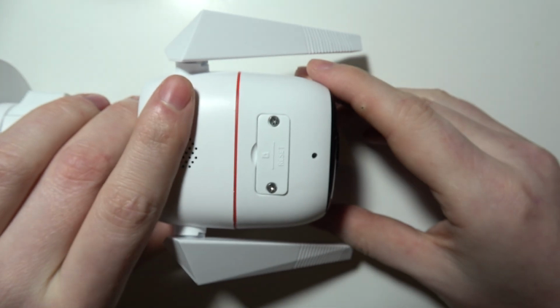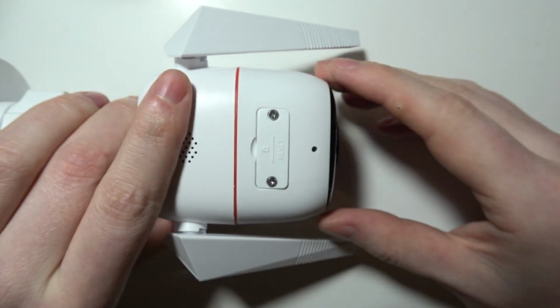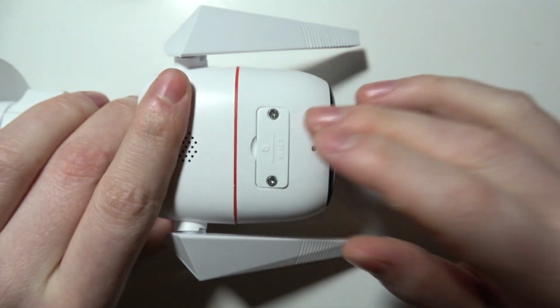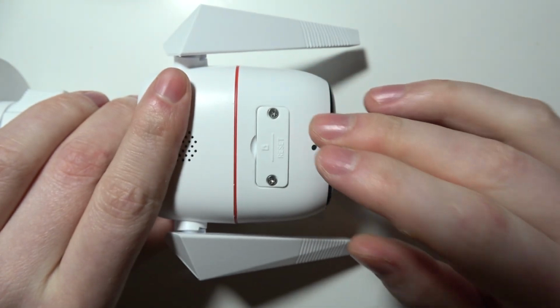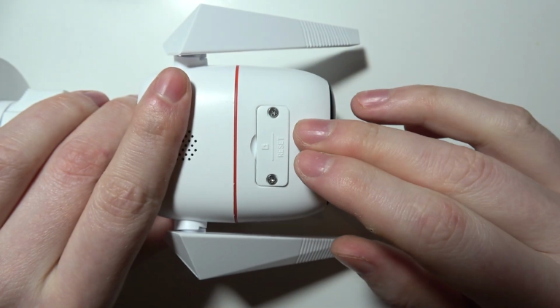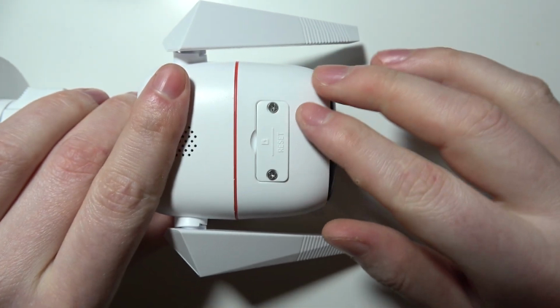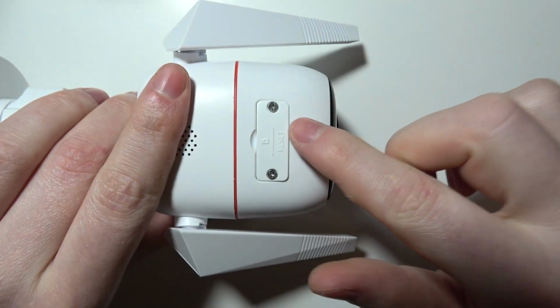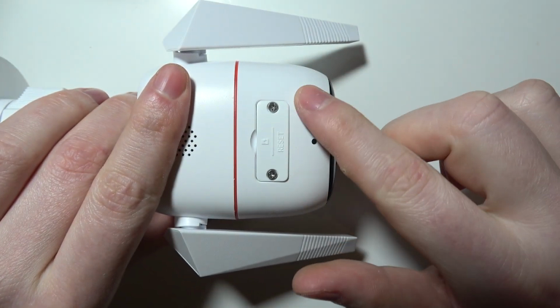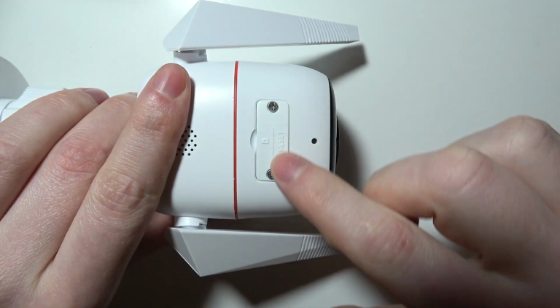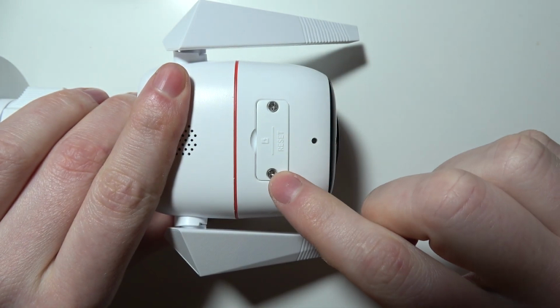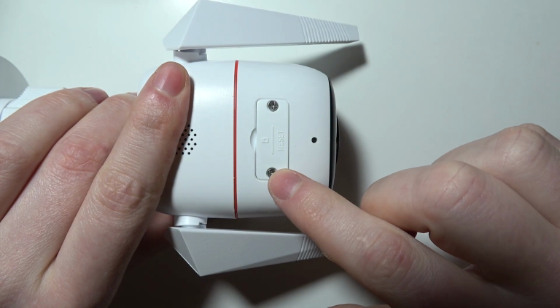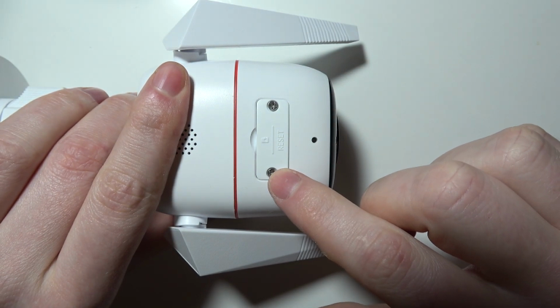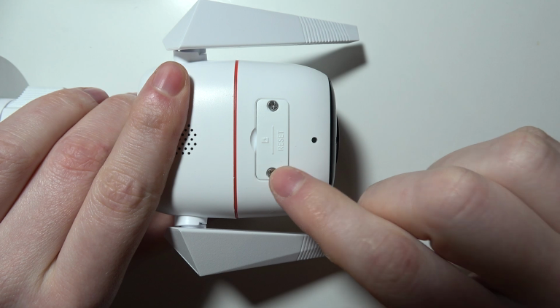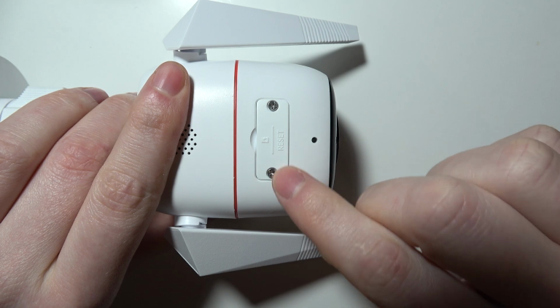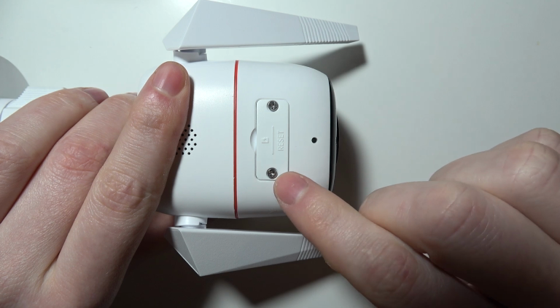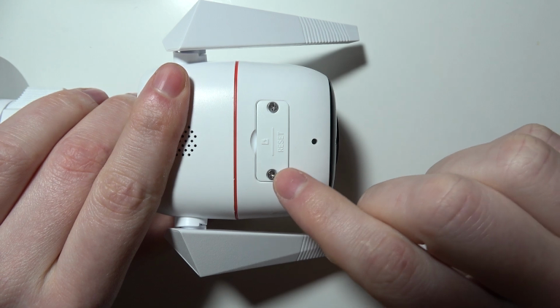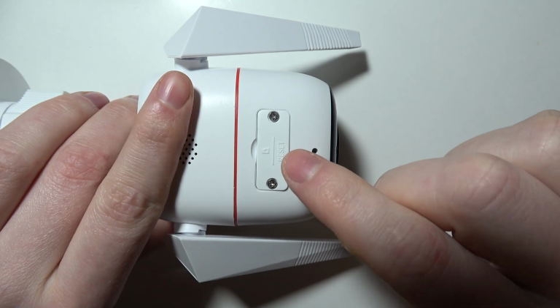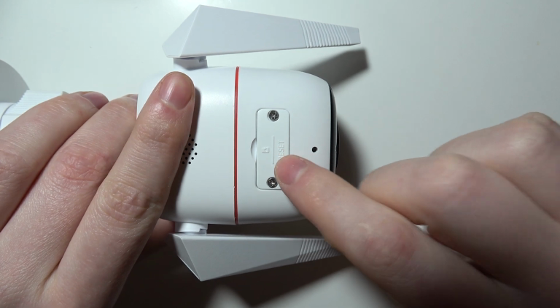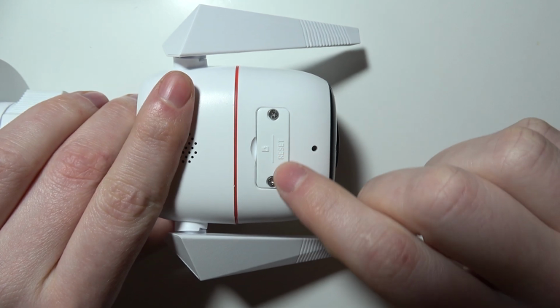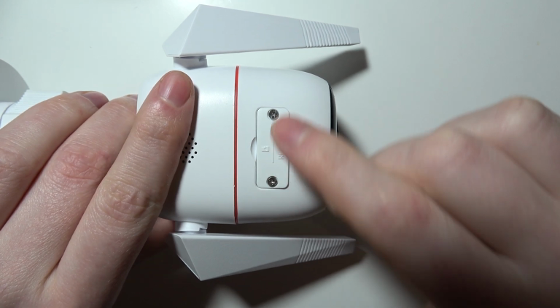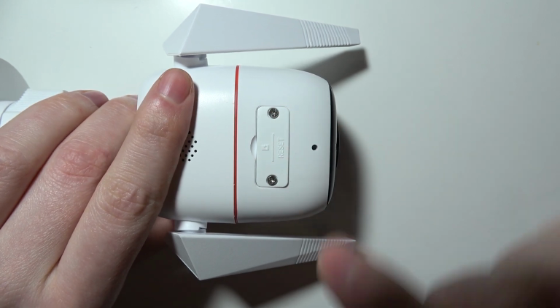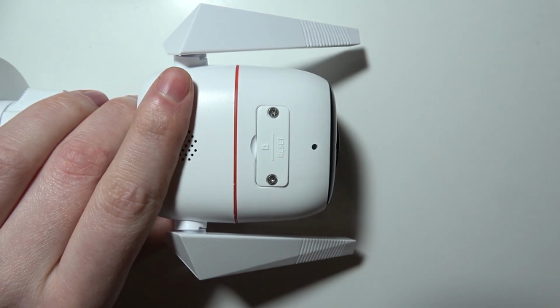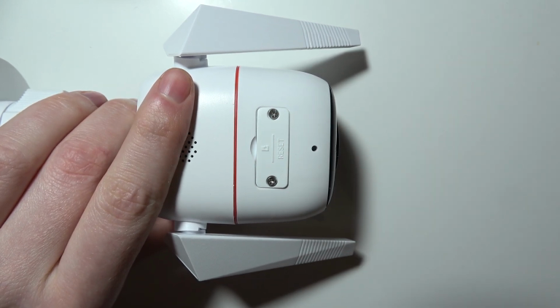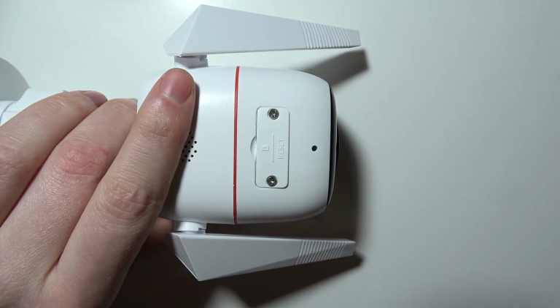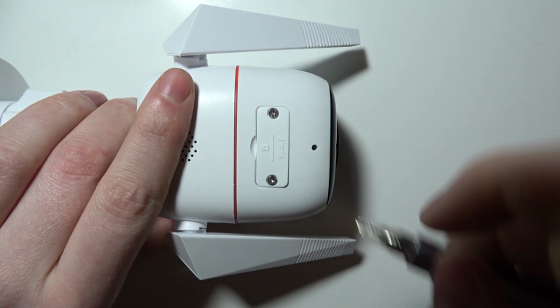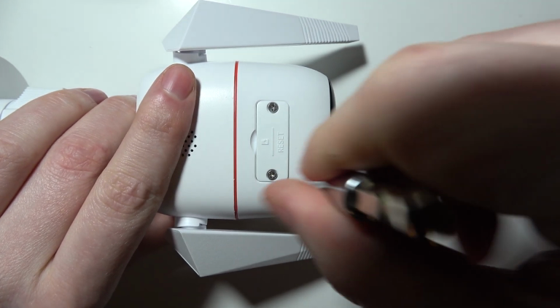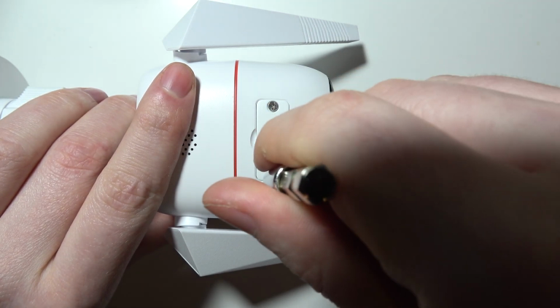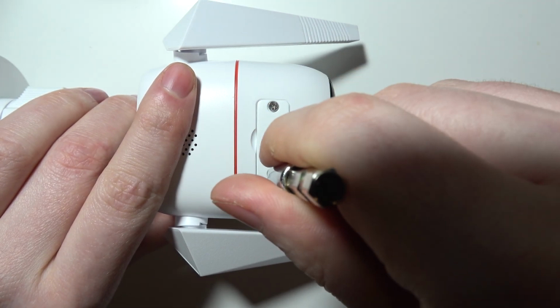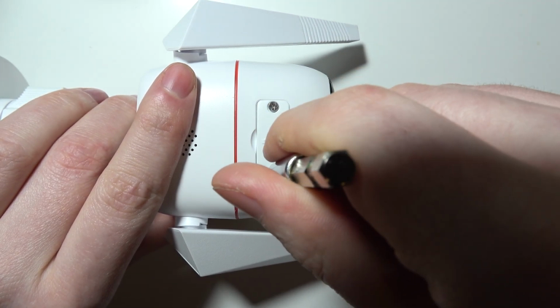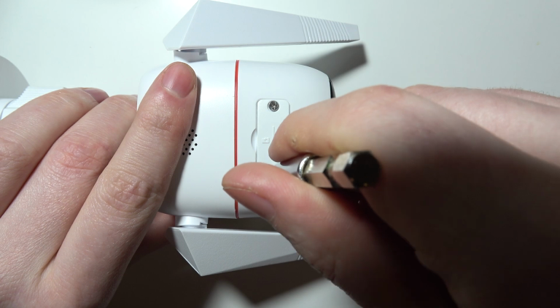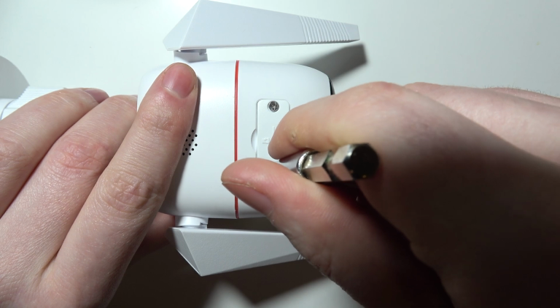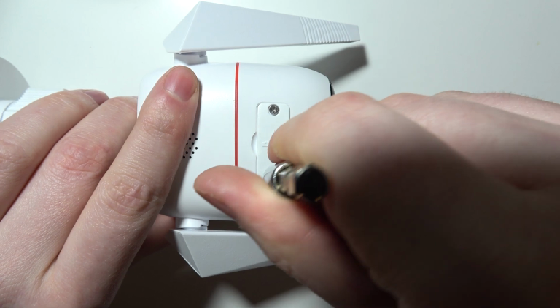Now you can grab the camera and flip it upside down. There's a cover with two screws, so you need to grab a screwdriver and remove both of them.